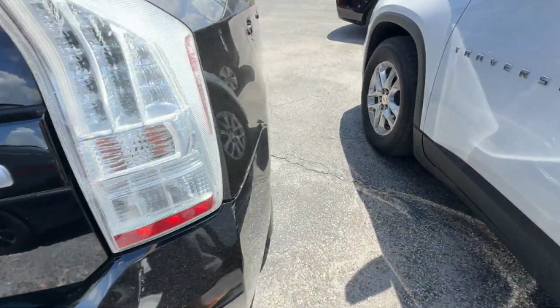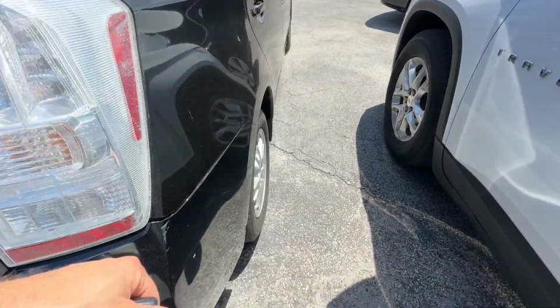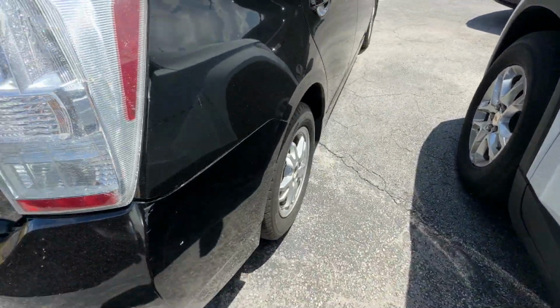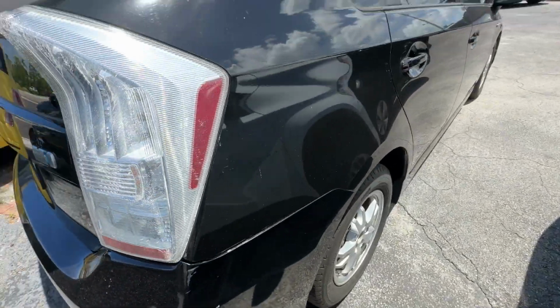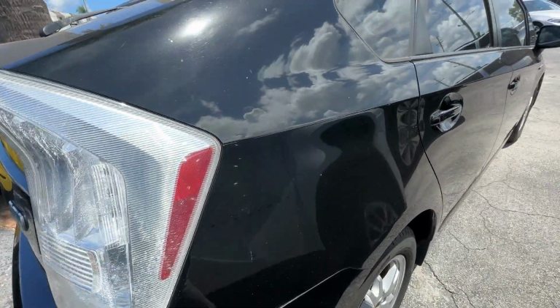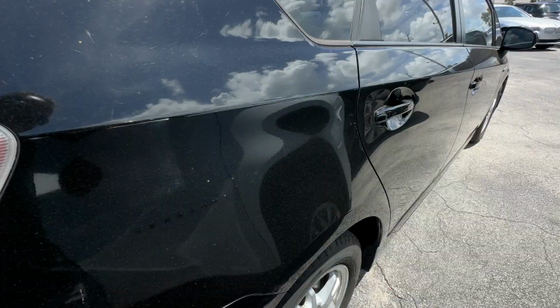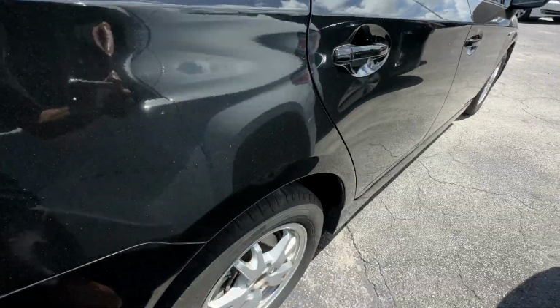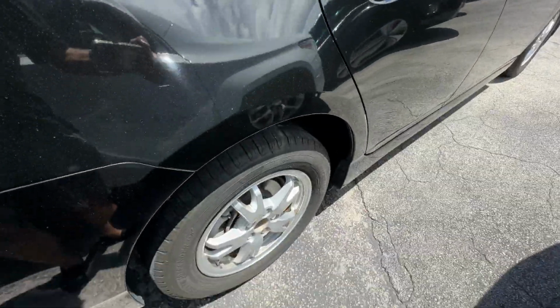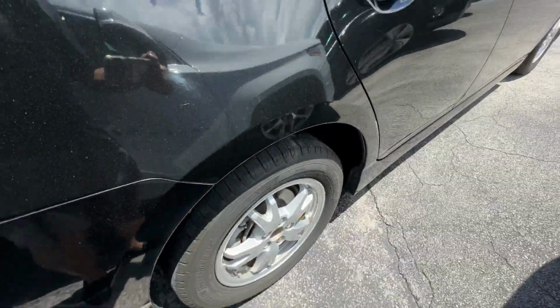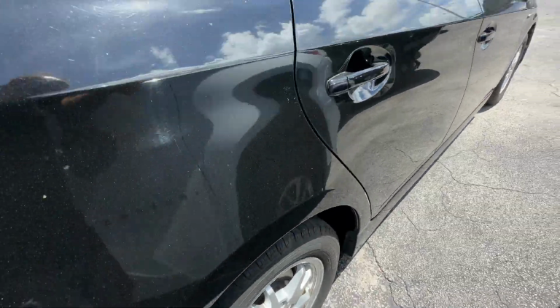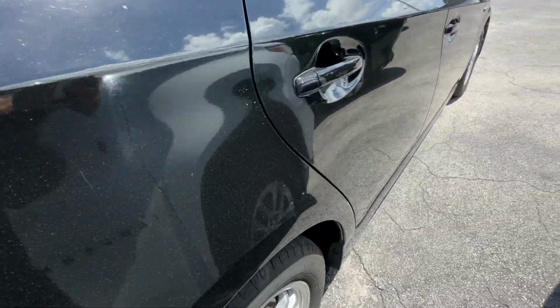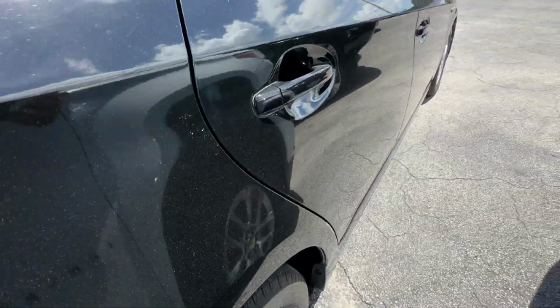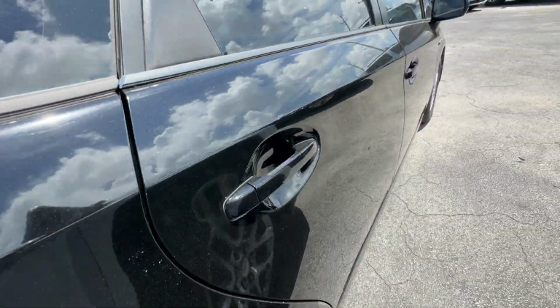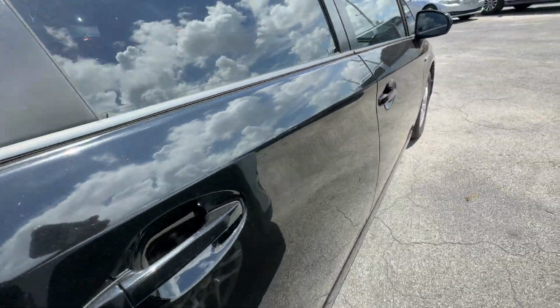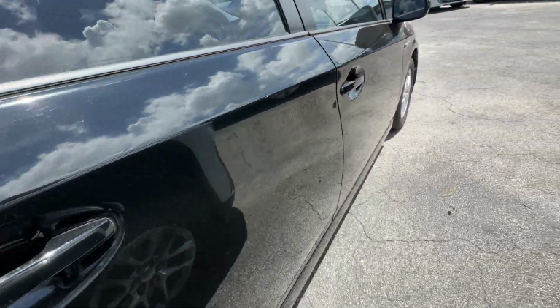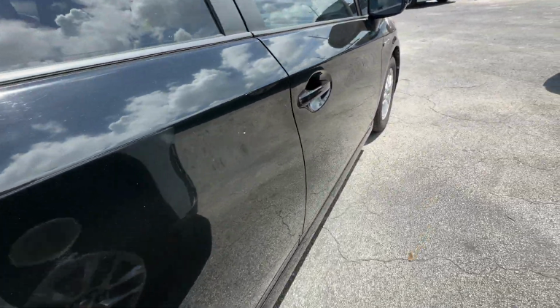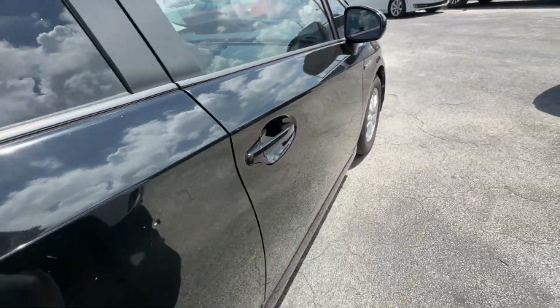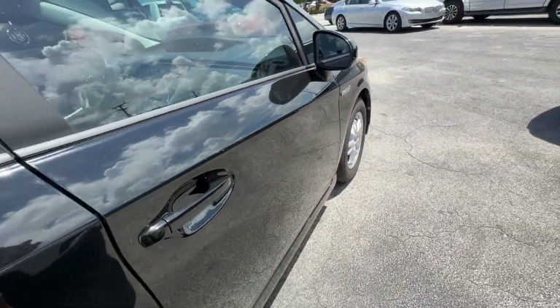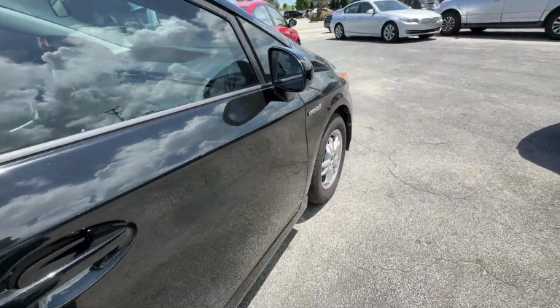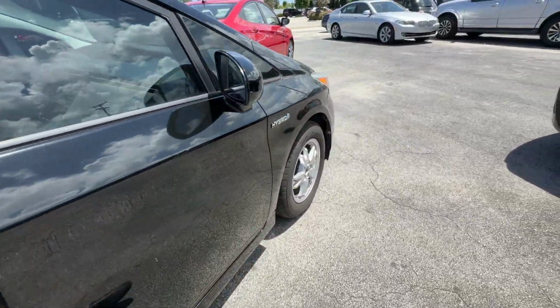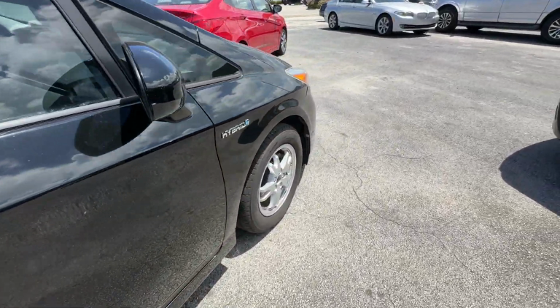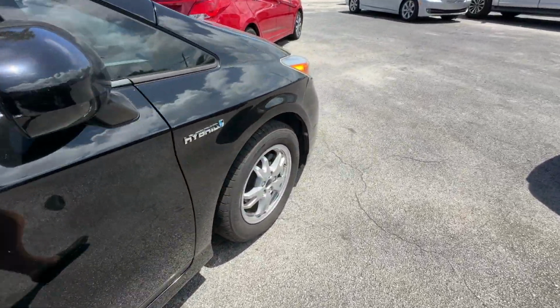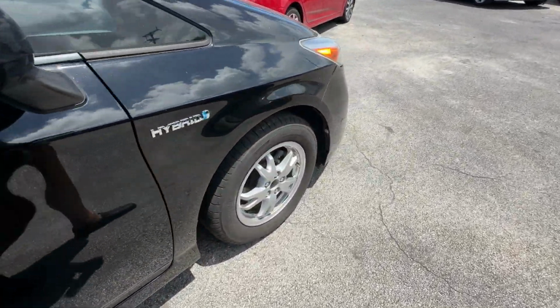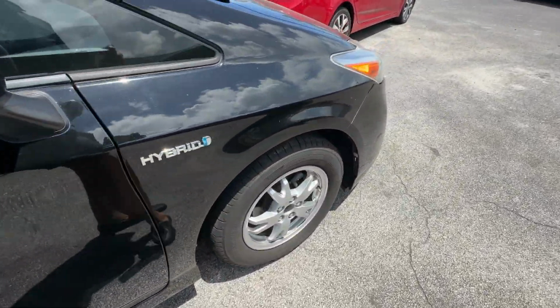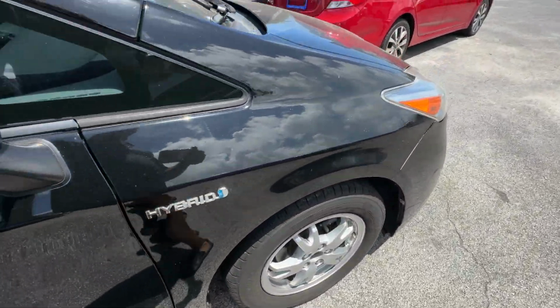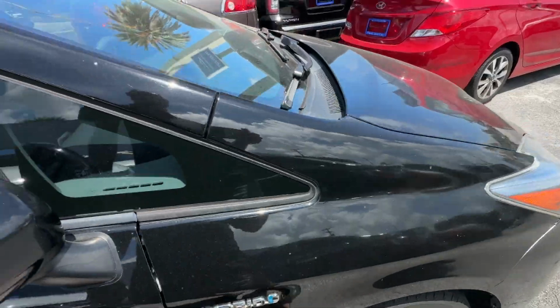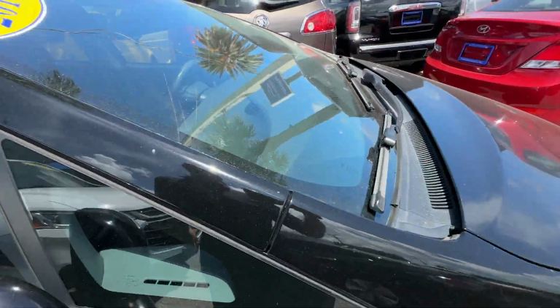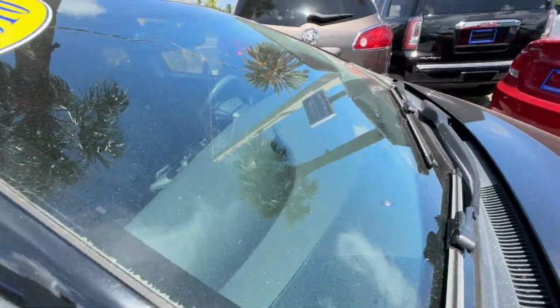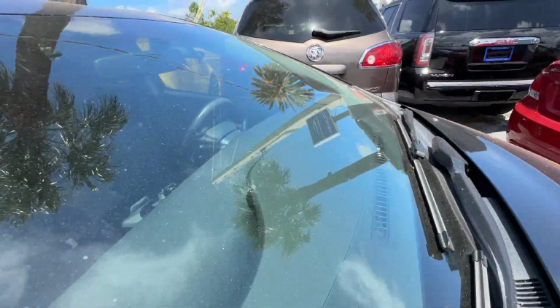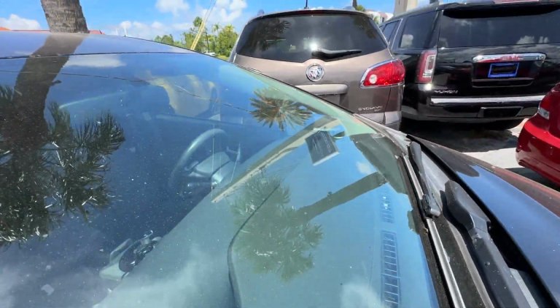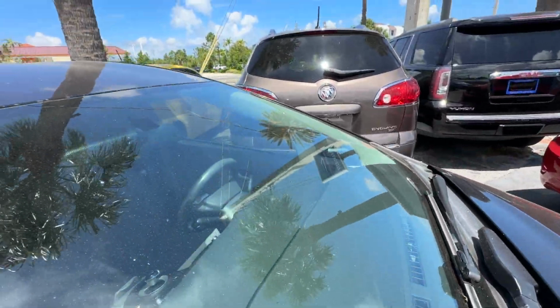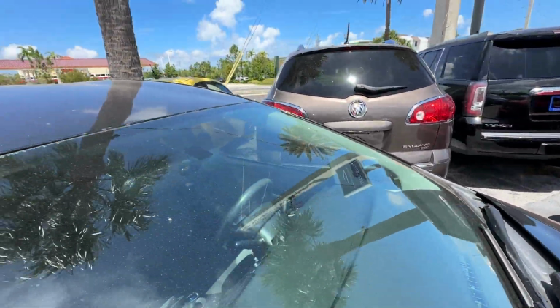Passenger's side looks real good as well. No major scratches, dents, or dings the whole way down. Glass is in good shape — no chips, no stars, no bursts, no cracks.